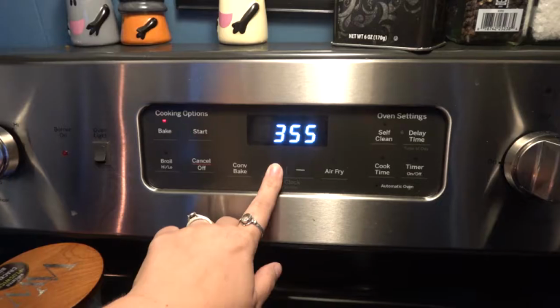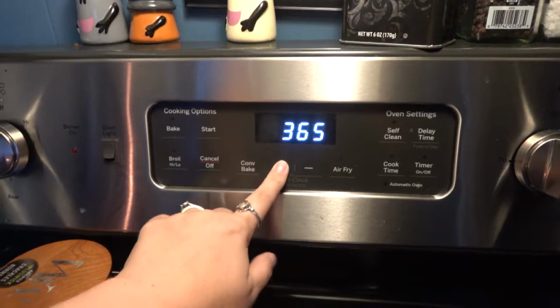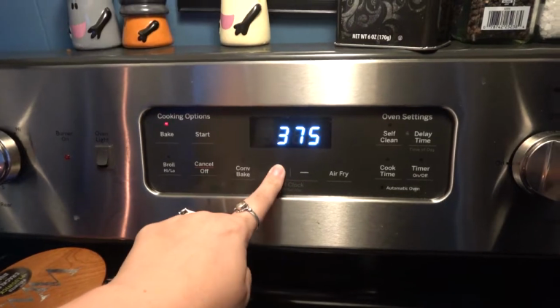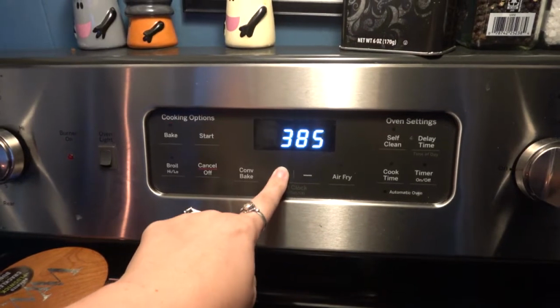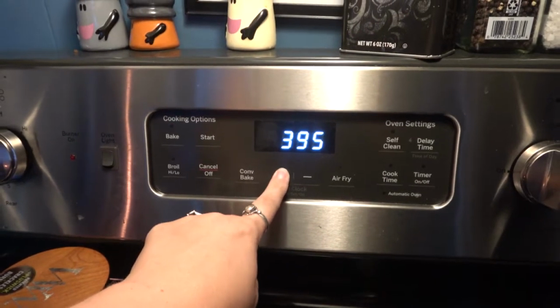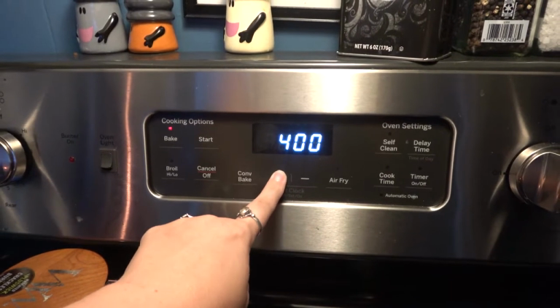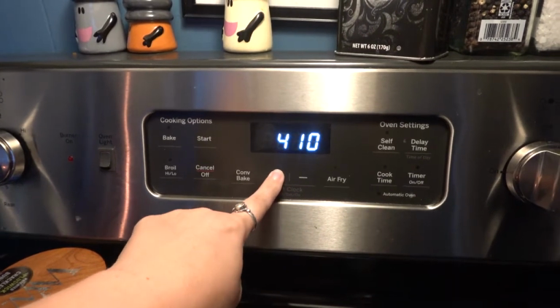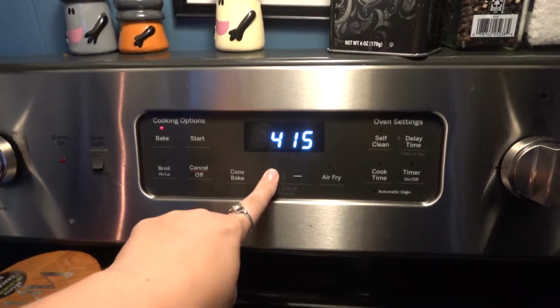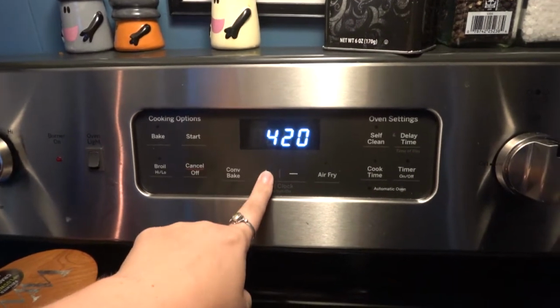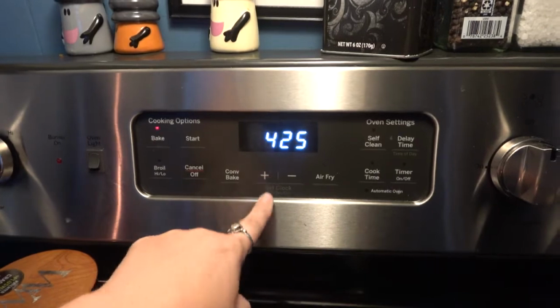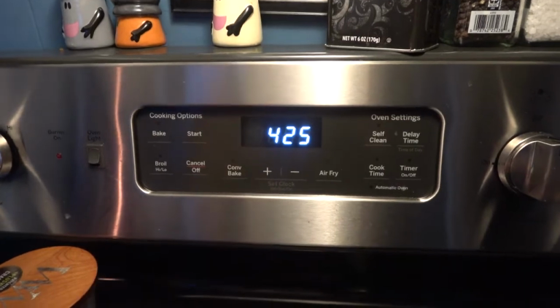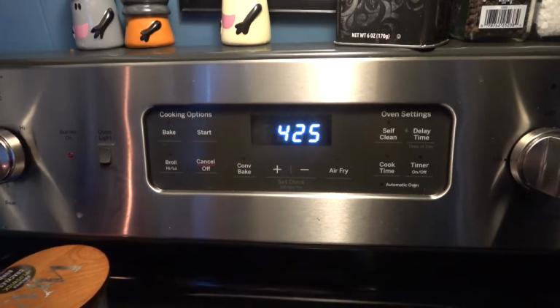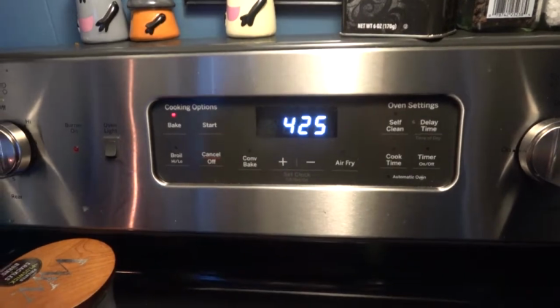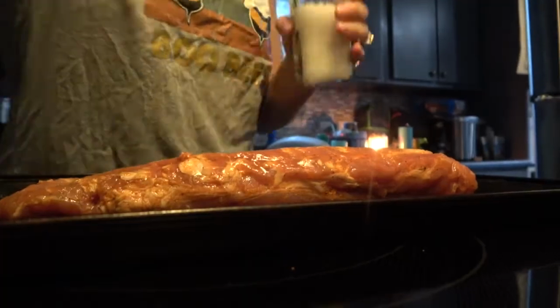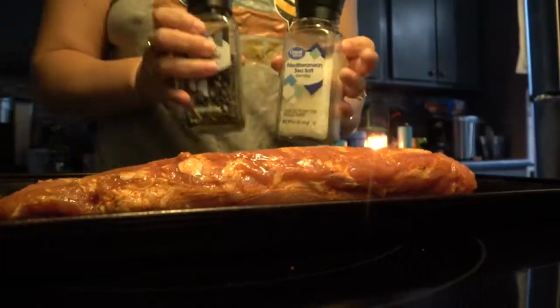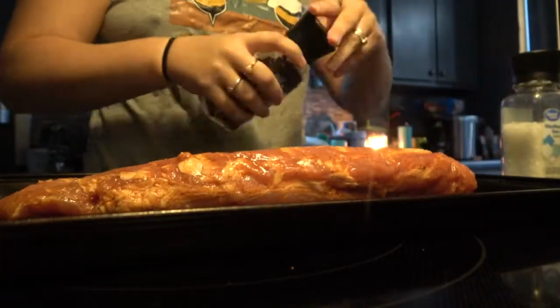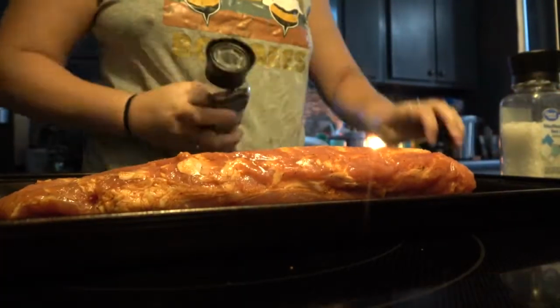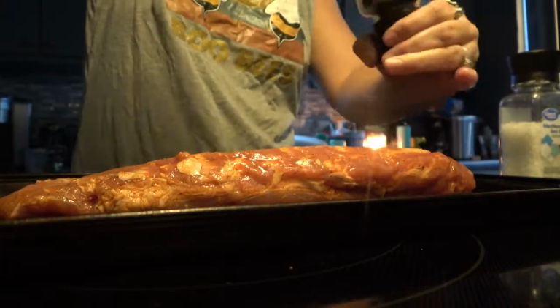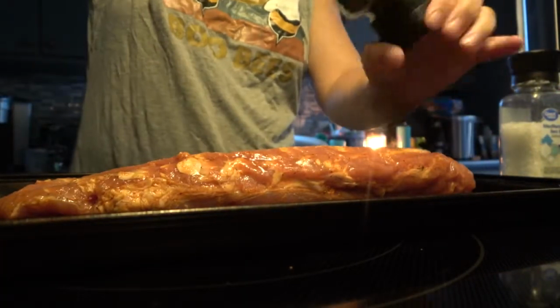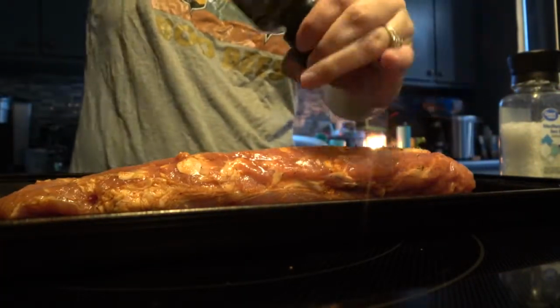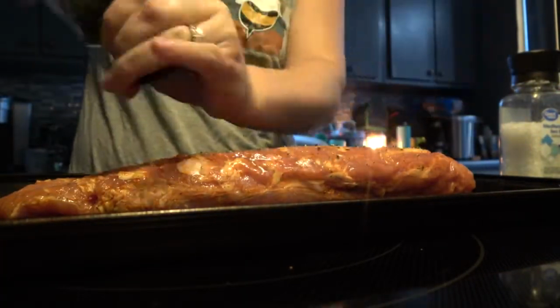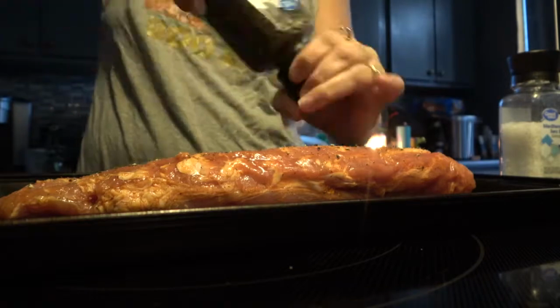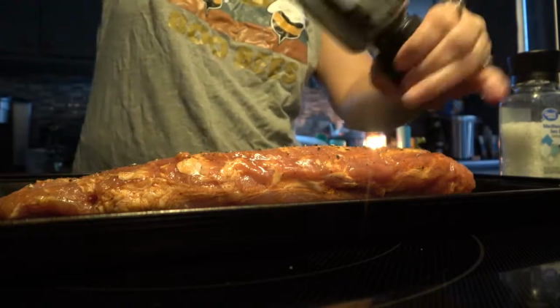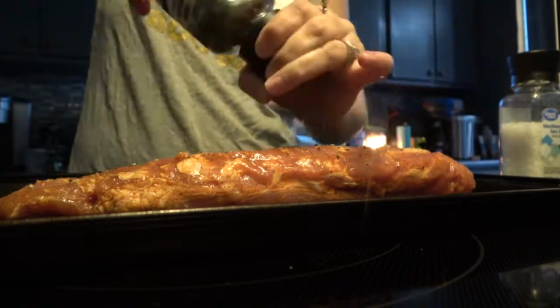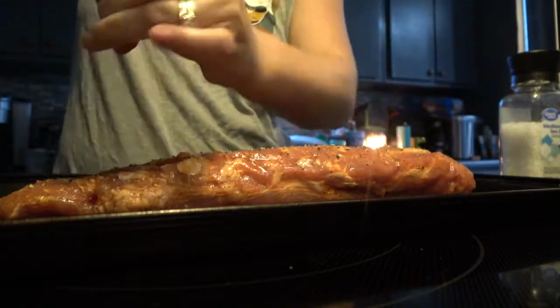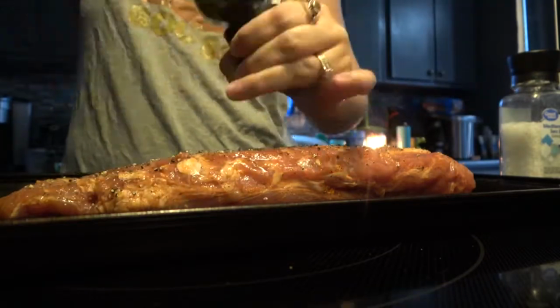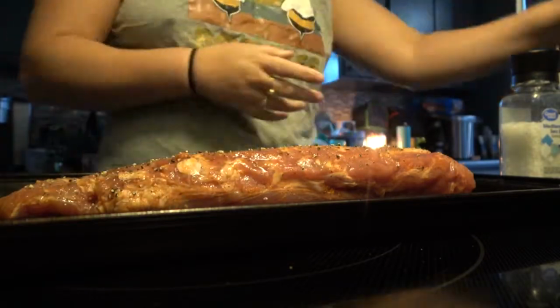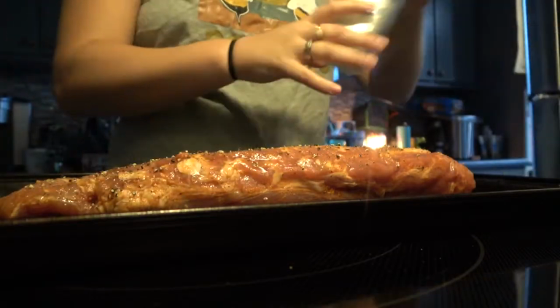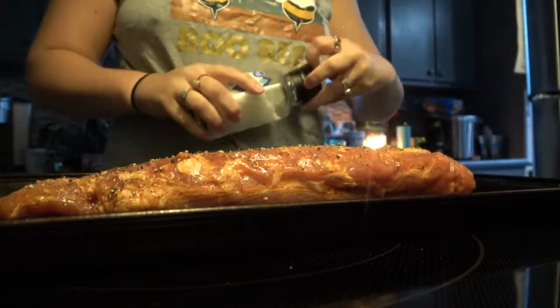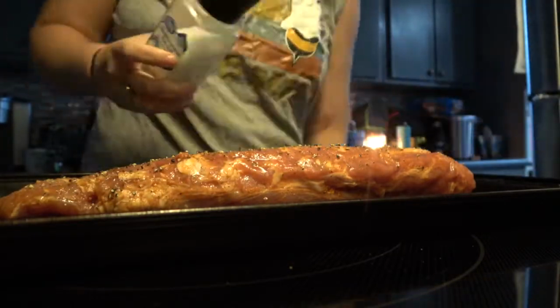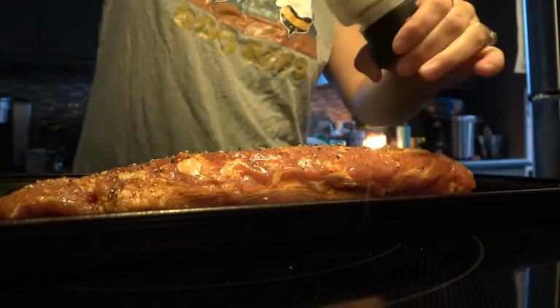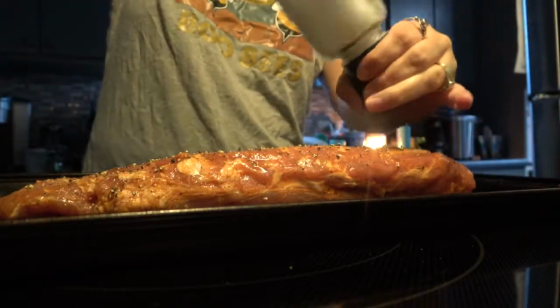Hey guys, so today's video I'm going to be doing a what's for dinner. I only have two recipes for this one, so pretty short and sweet. This first thing I made was a pork loin and I just seasoned it to my preference as normal.